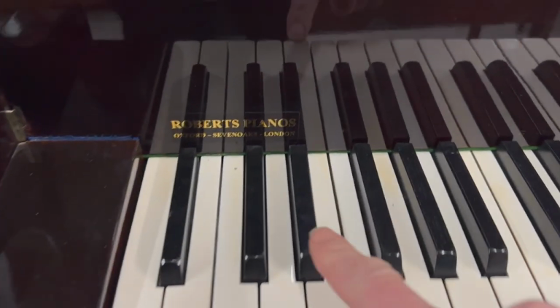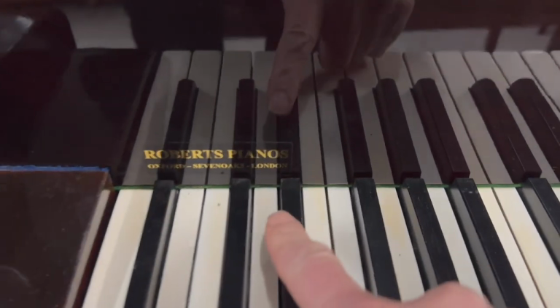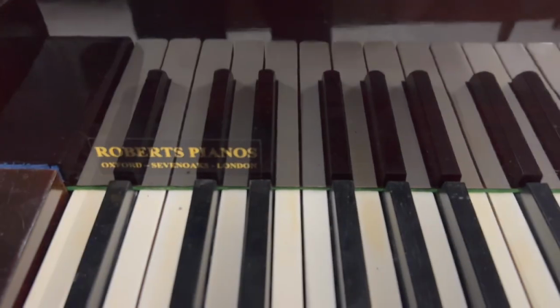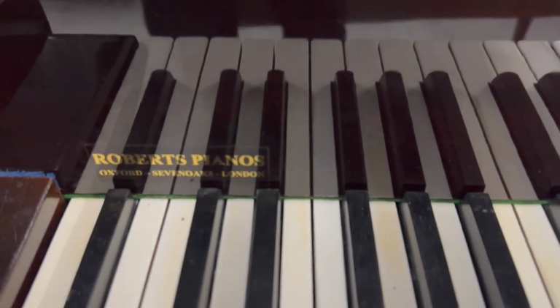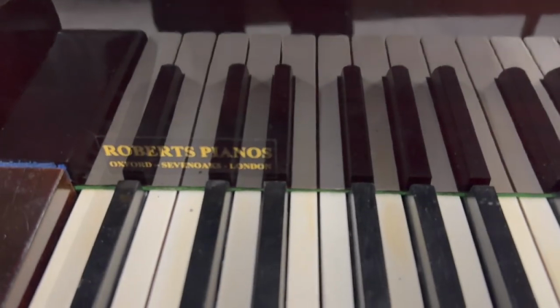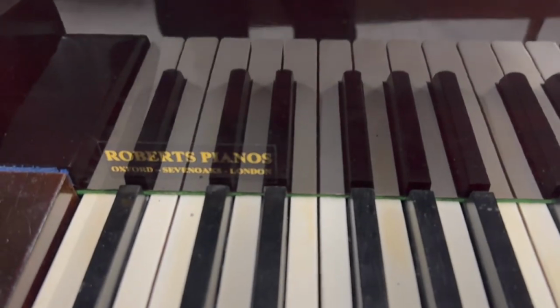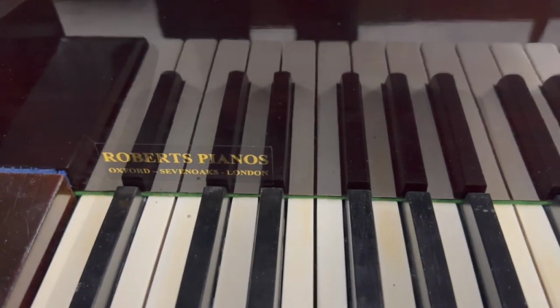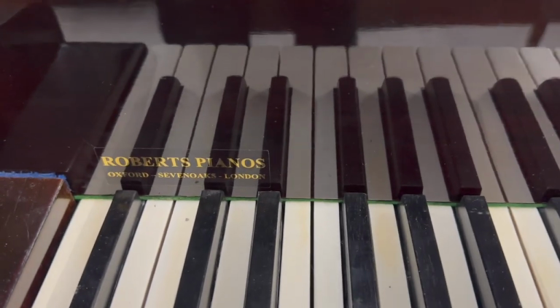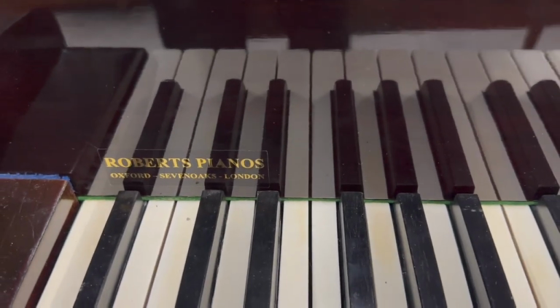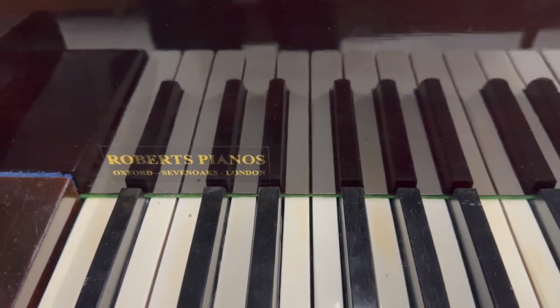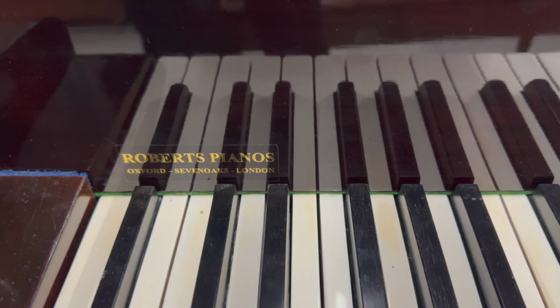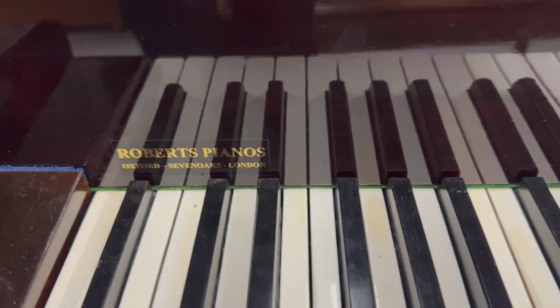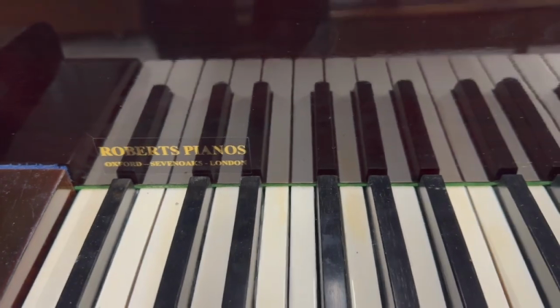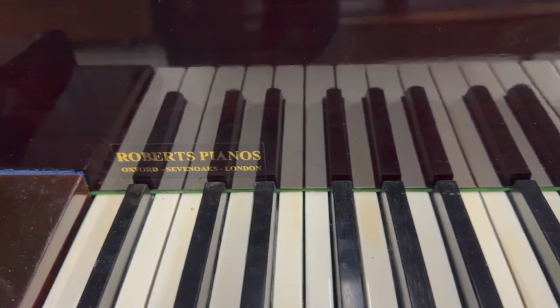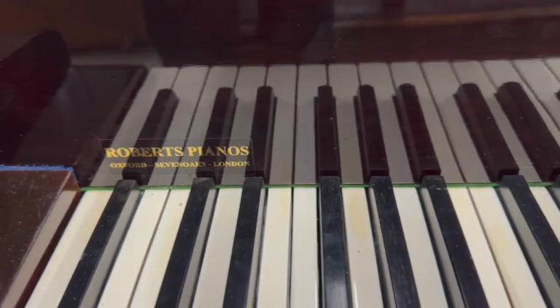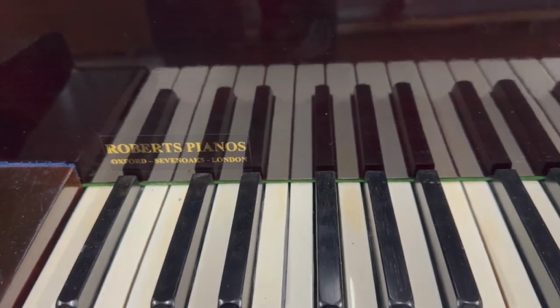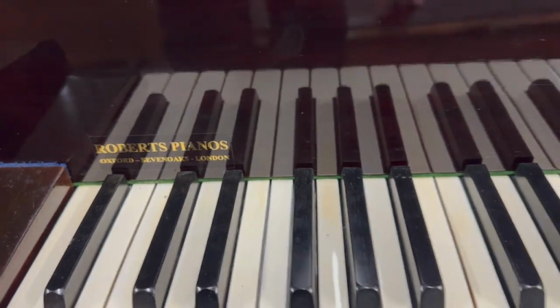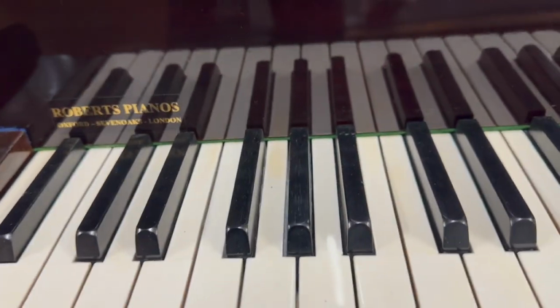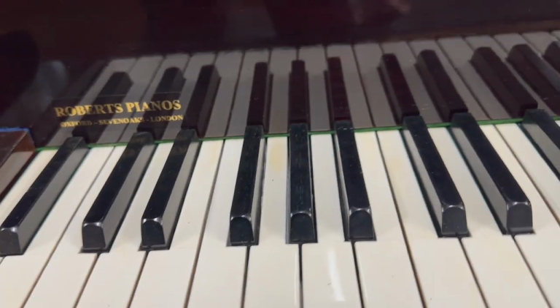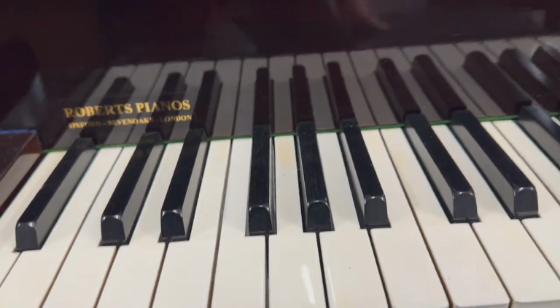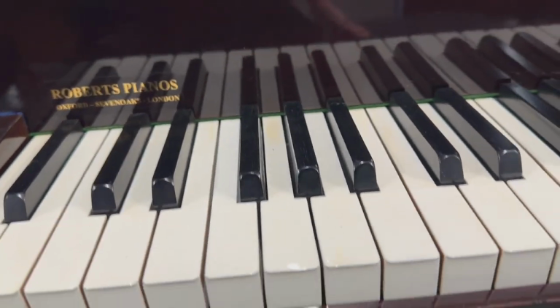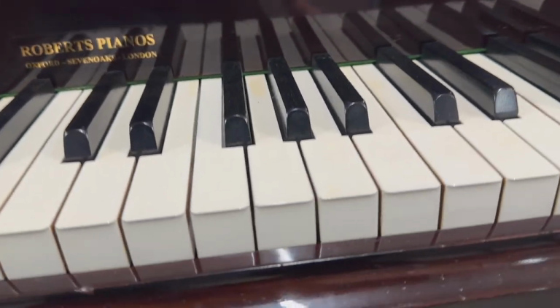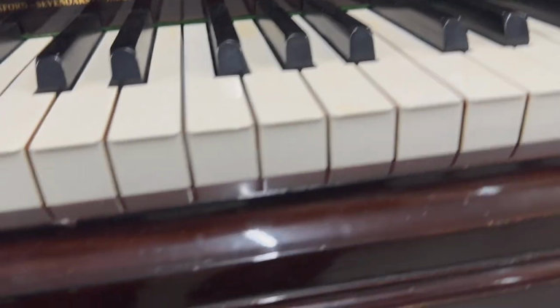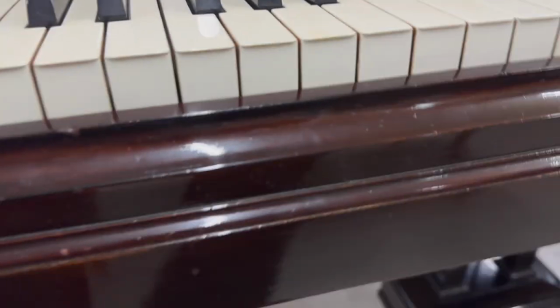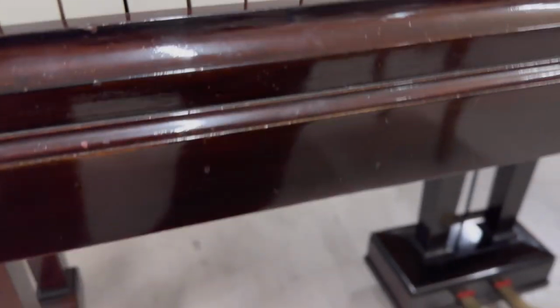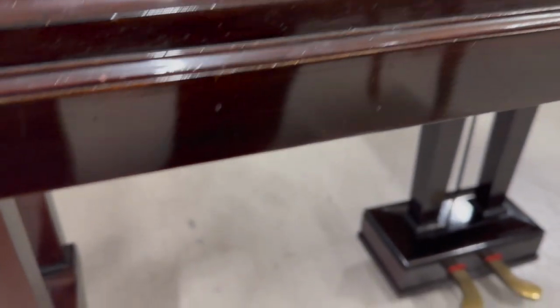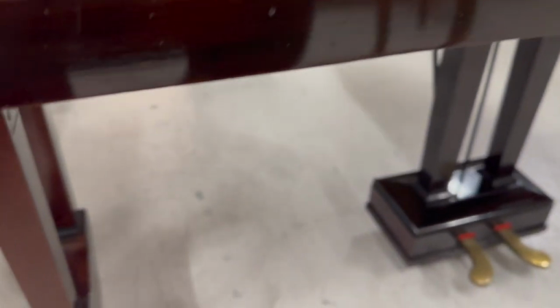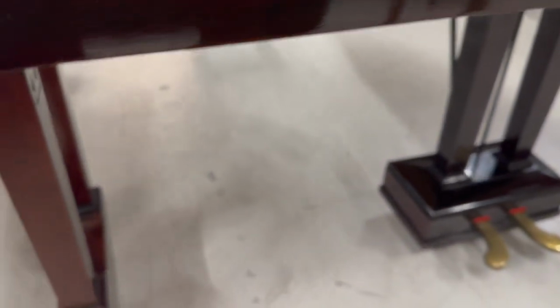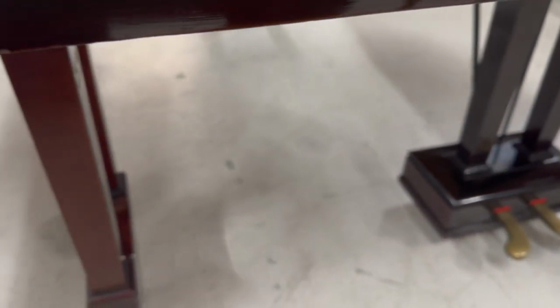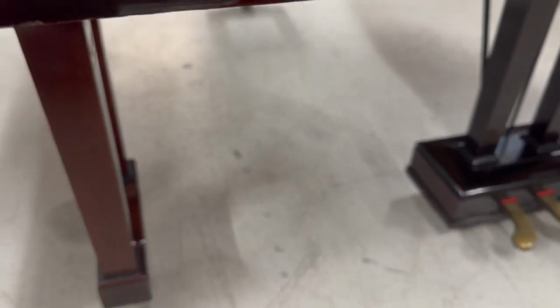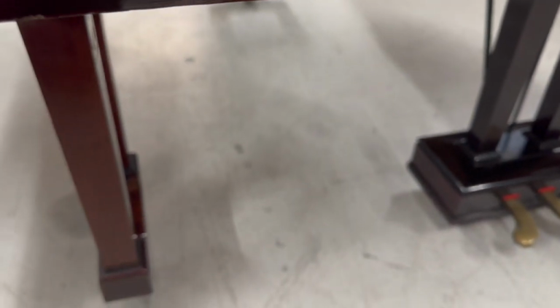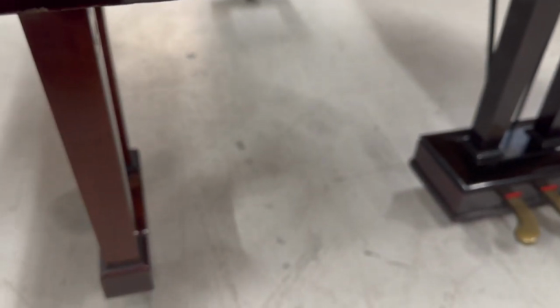That piano was sold when we had the Sevenoaks branch. We had it for a short time — the chap was the head of Renner UK, but he moved on to do something else and couldn't carry on in Sevenoaks unfortunately. But we did open up a bit of a market there, which was encouraging.